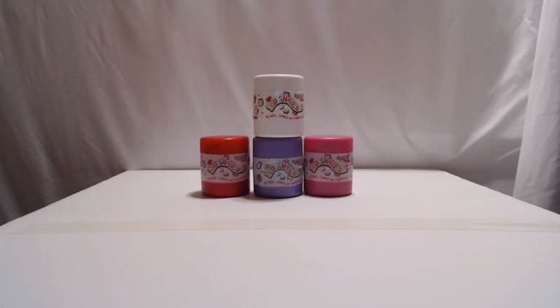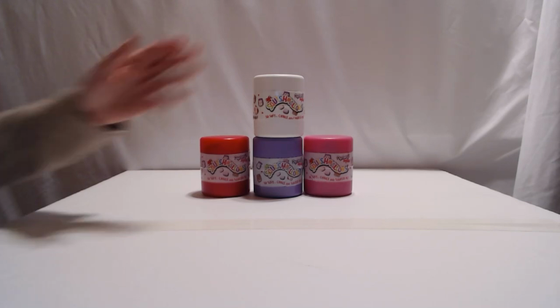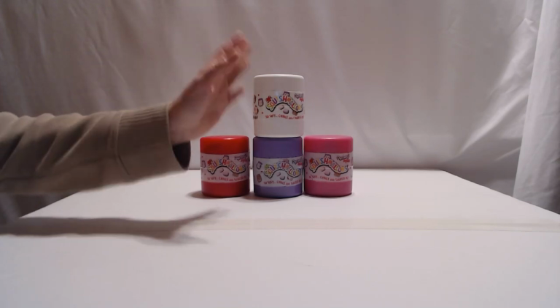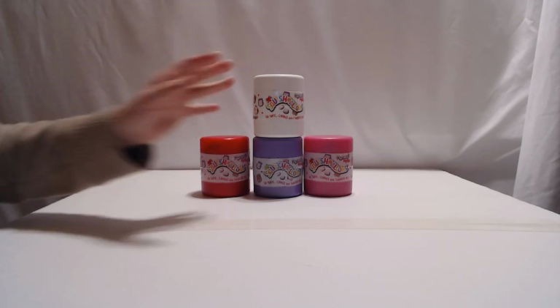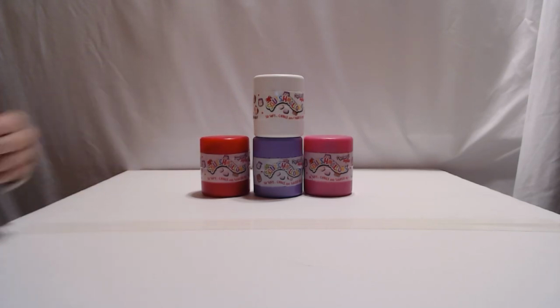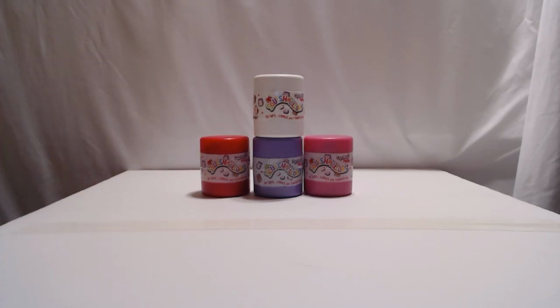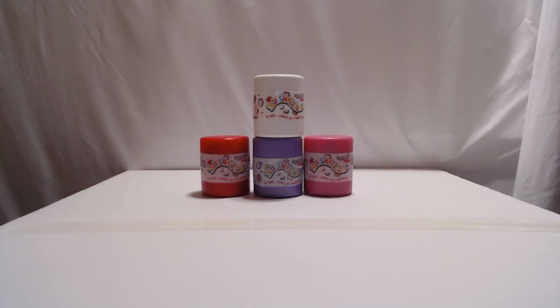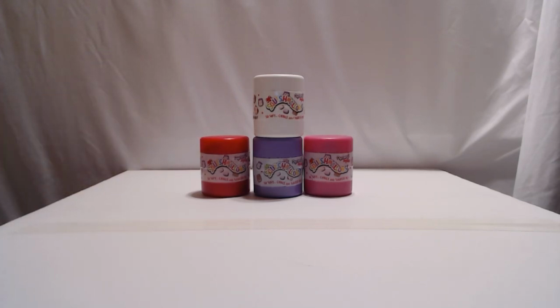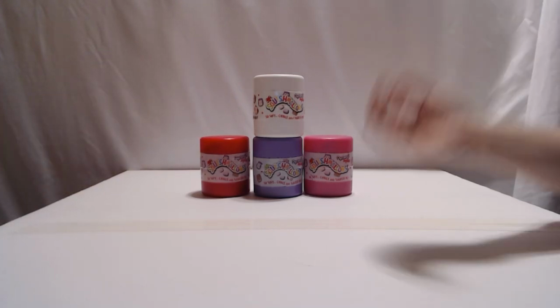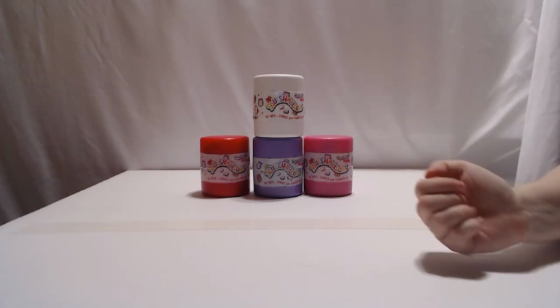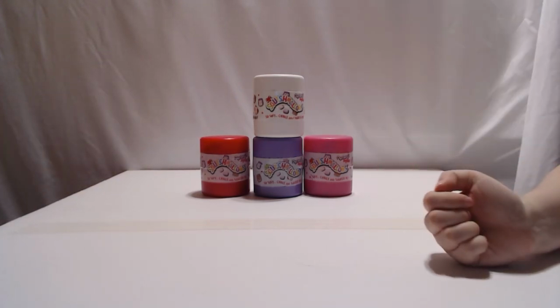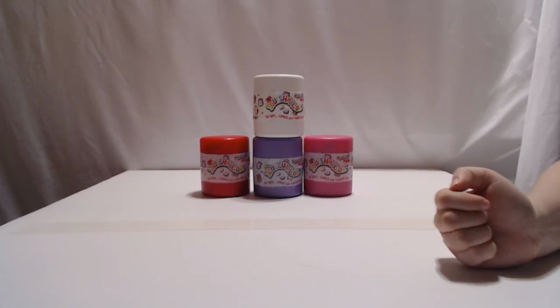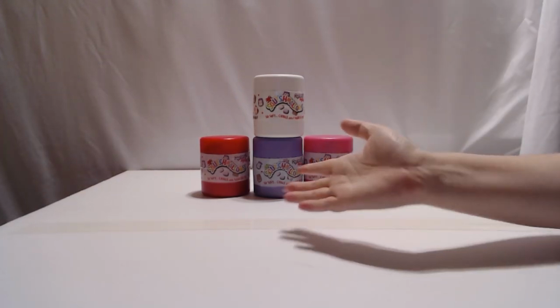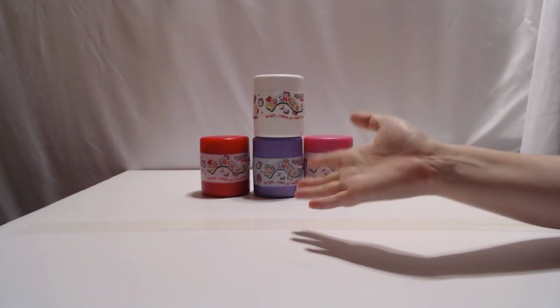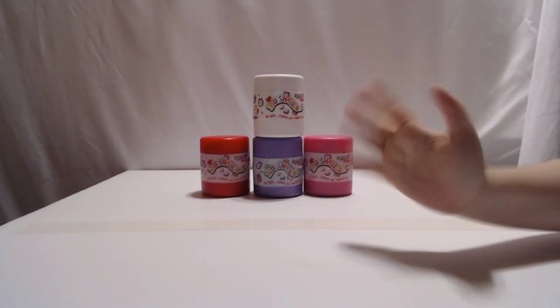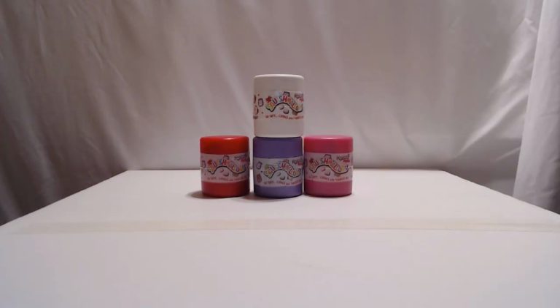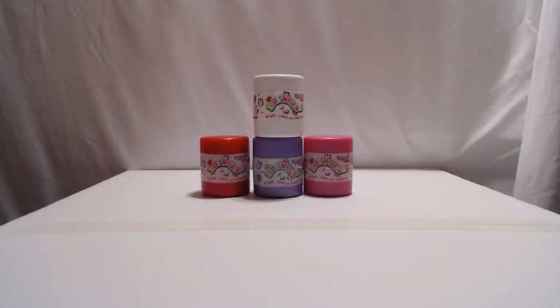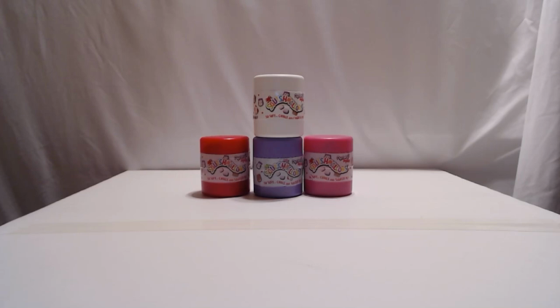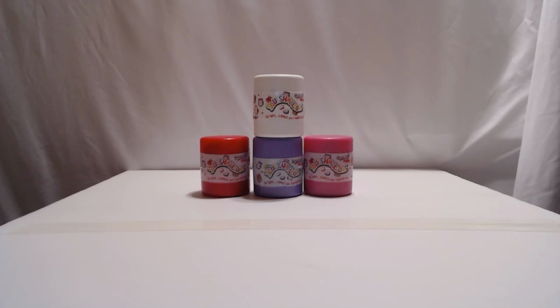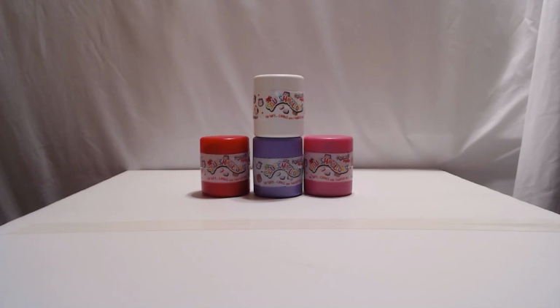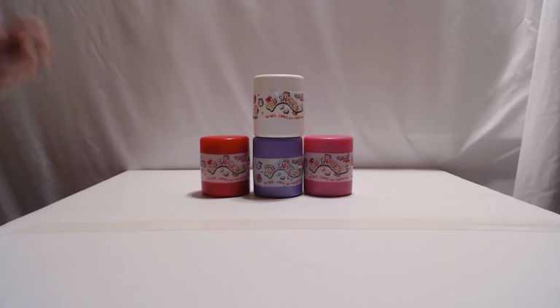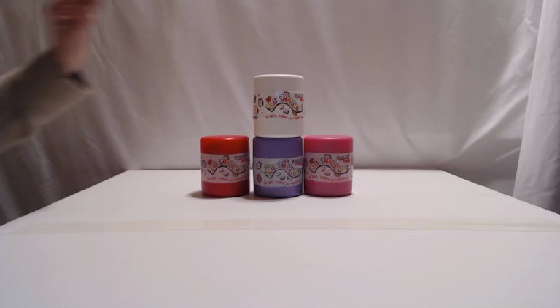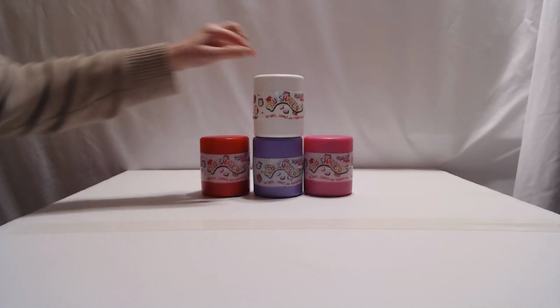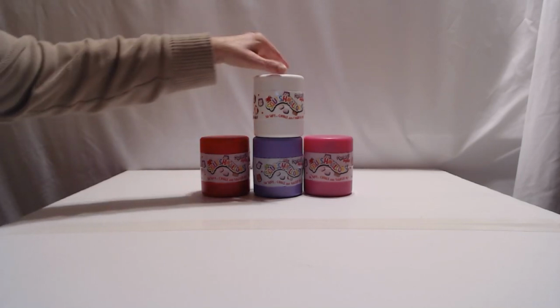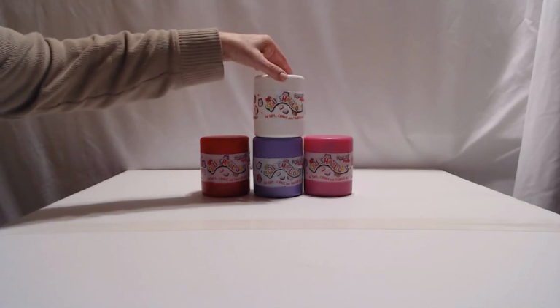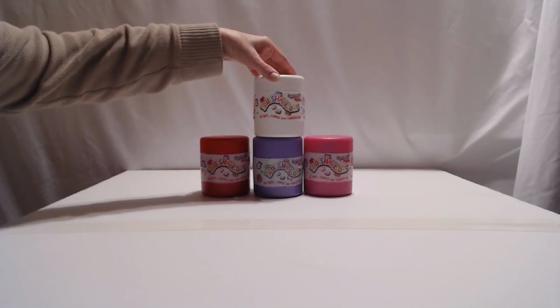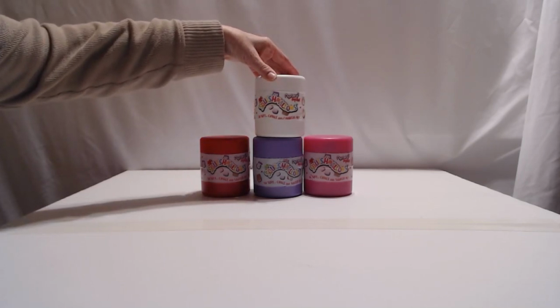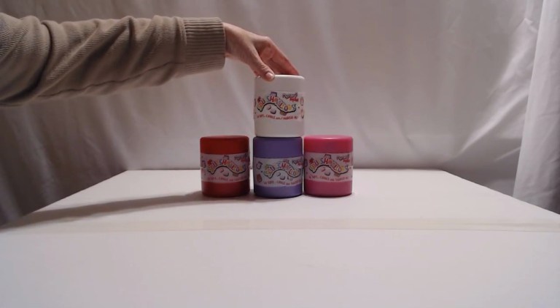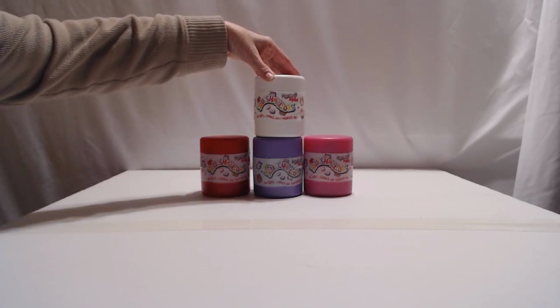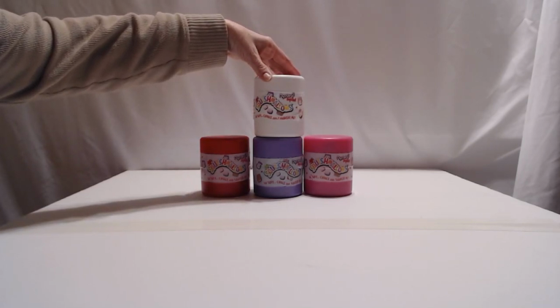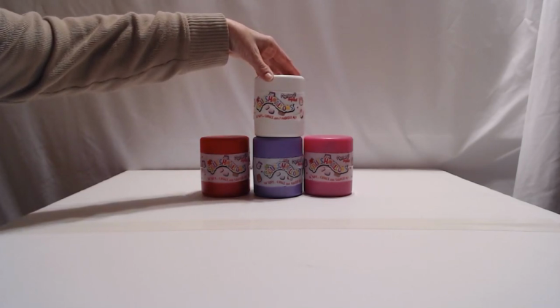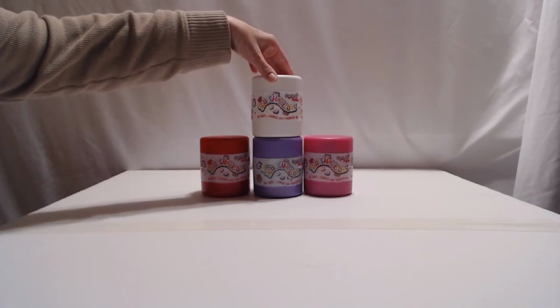Hello everyone, I'm Jean. Welcome back to 2P's Unboxing. And I'm Jennifer. And today we have some Squishmallows.